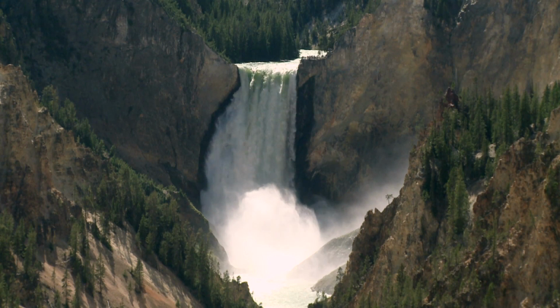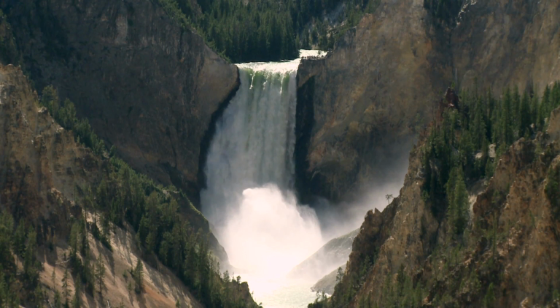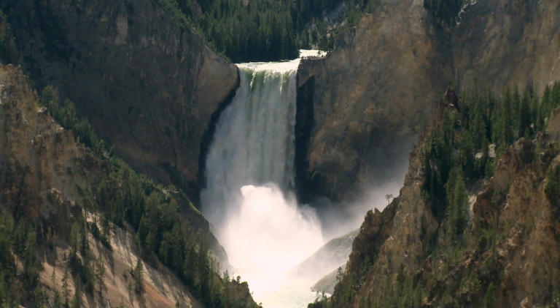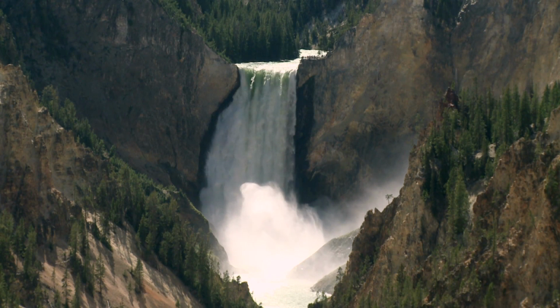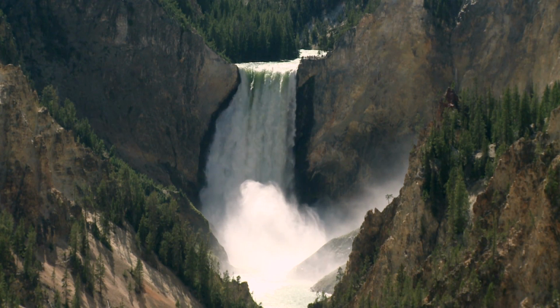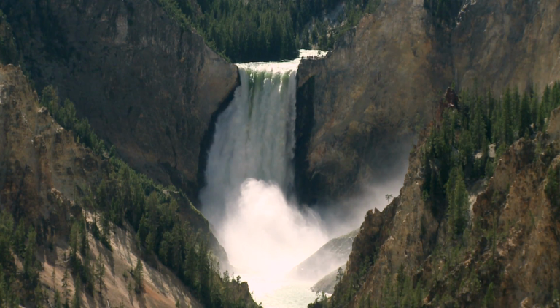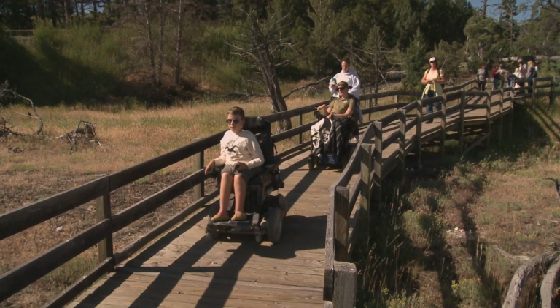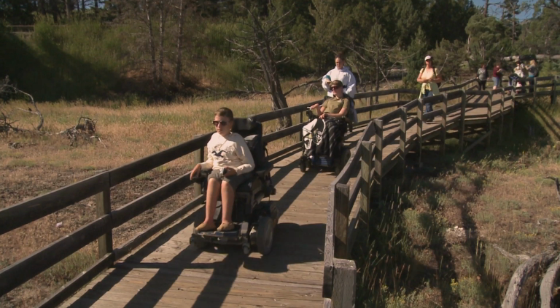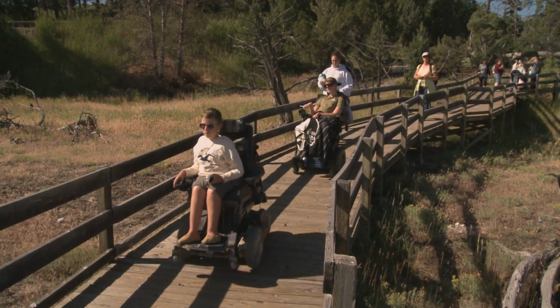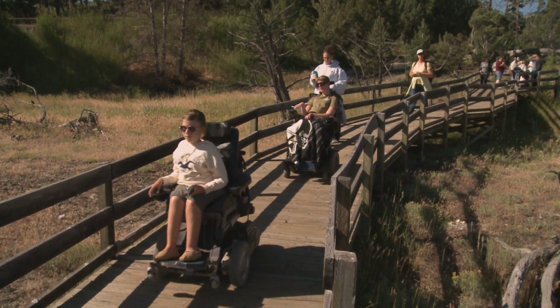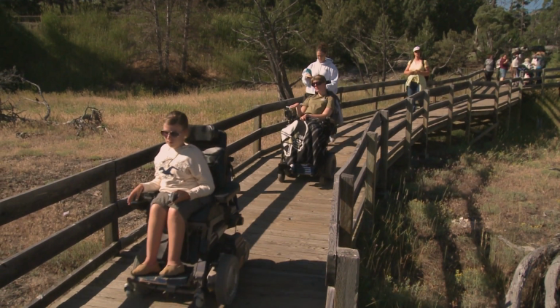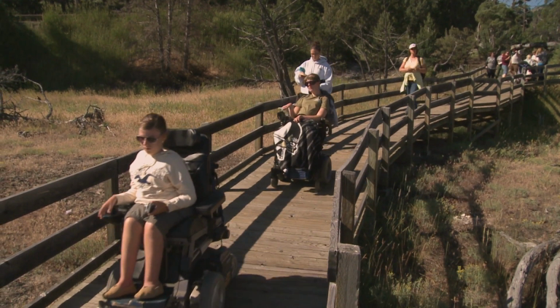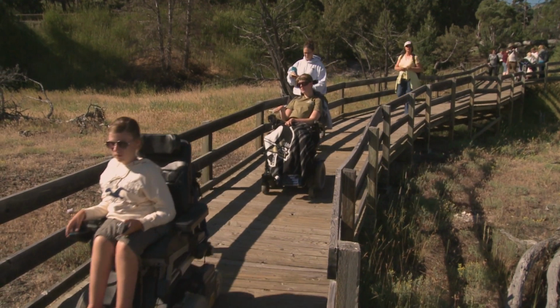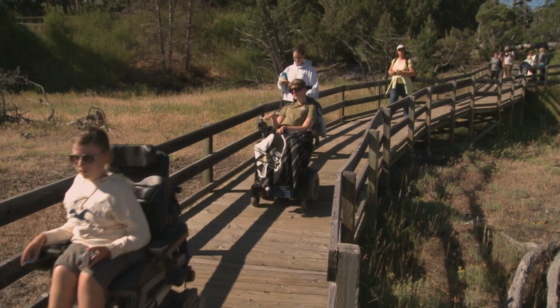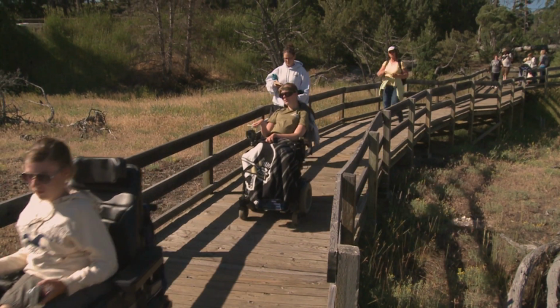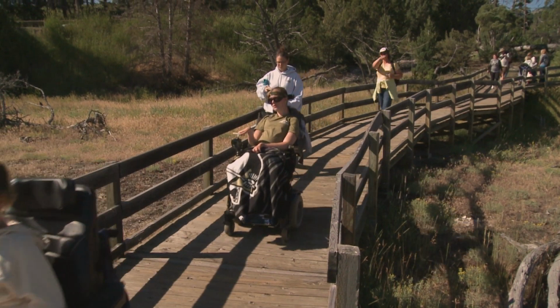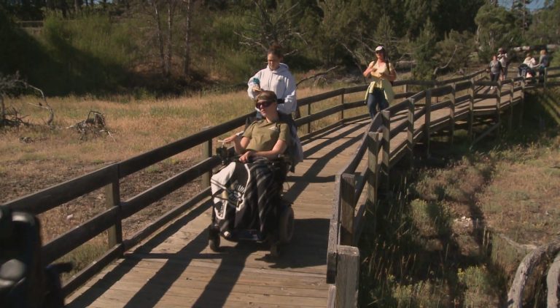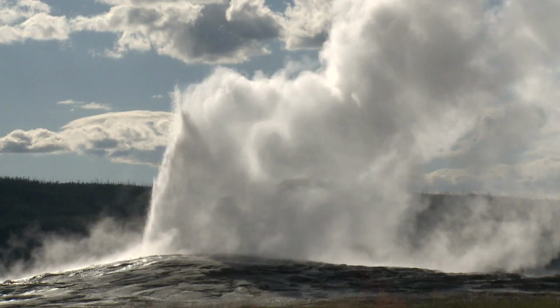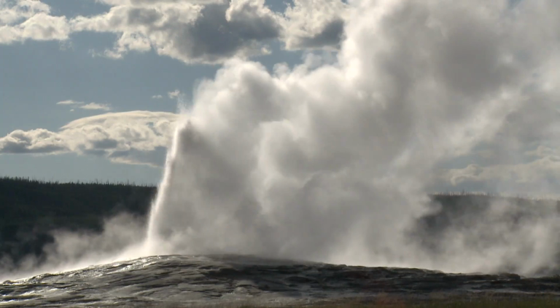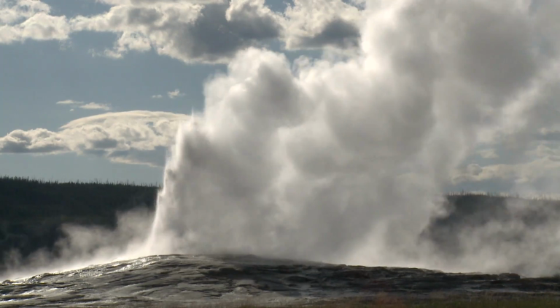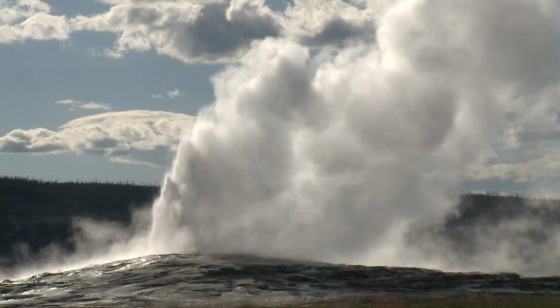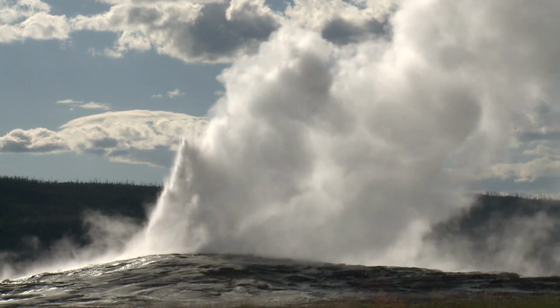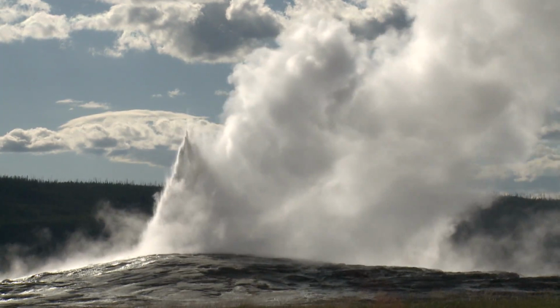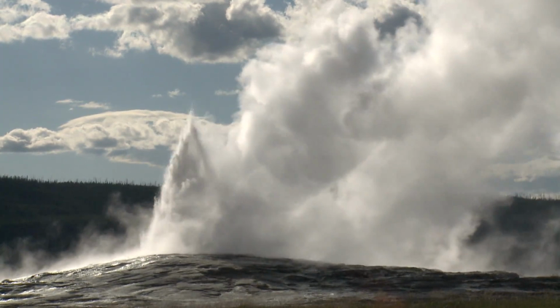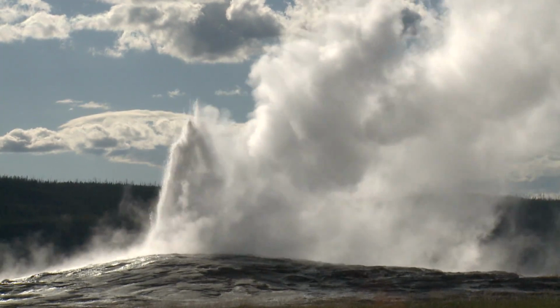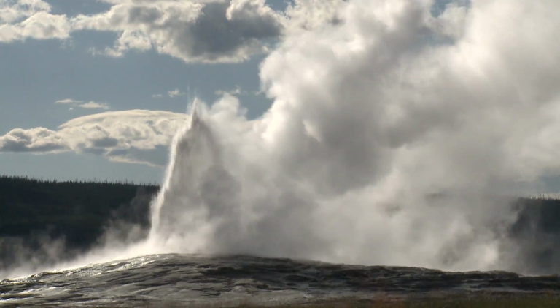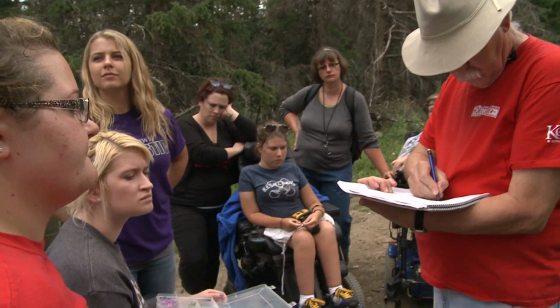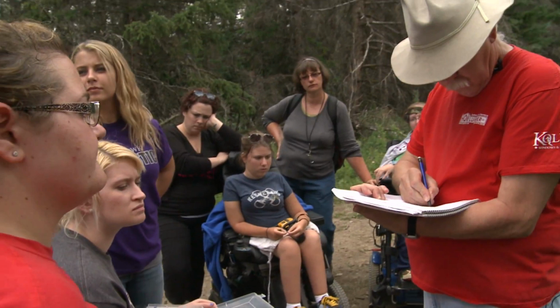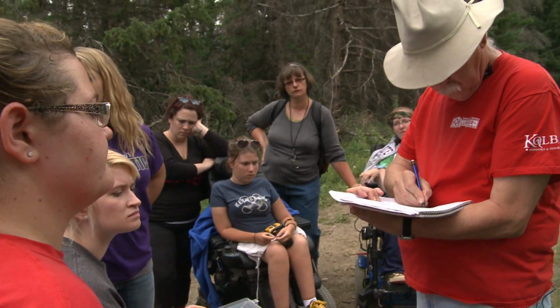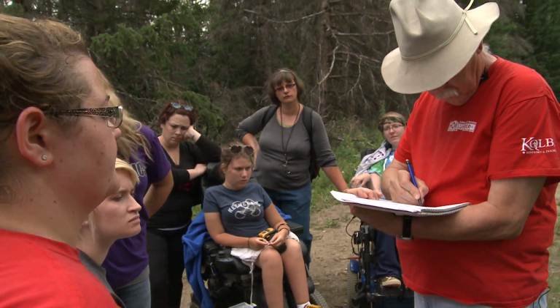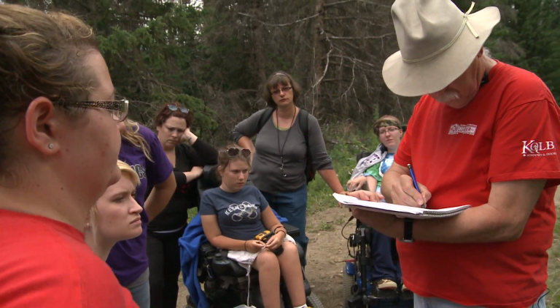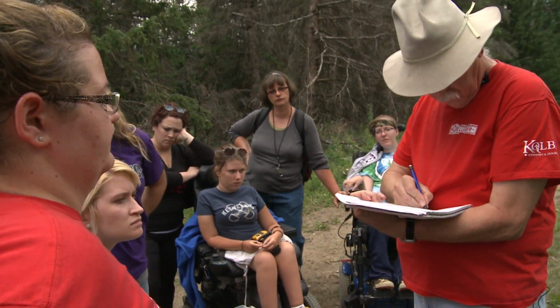For the first time, three UW-Whitewater science students in wheelchairs traveled to Yellowstone National Park for a two-week field study program.